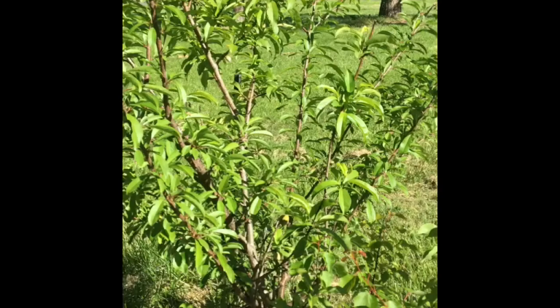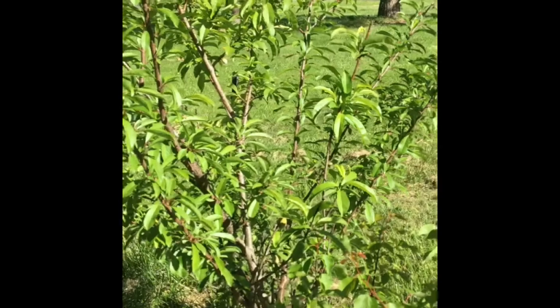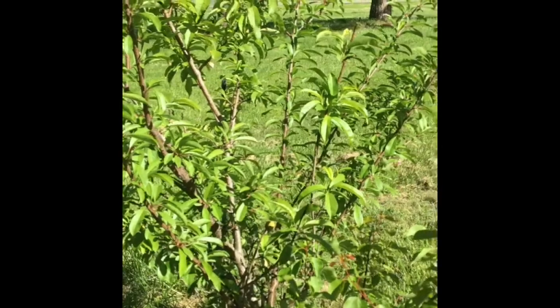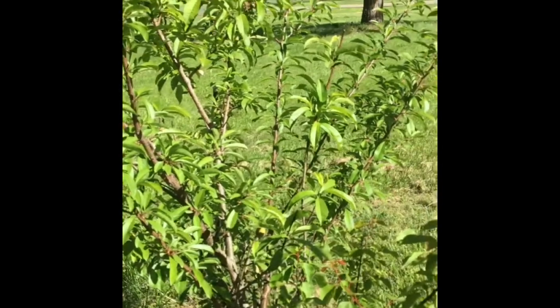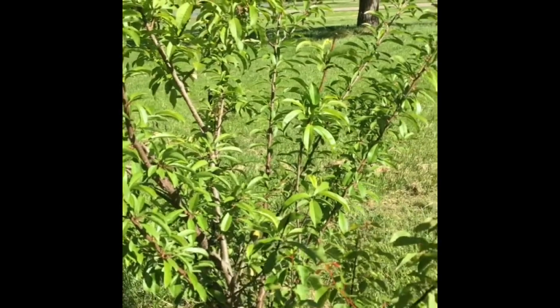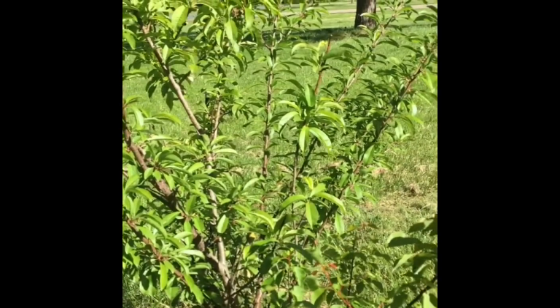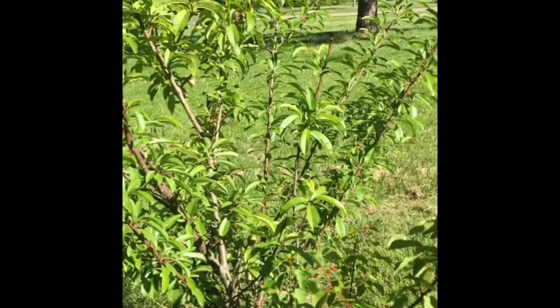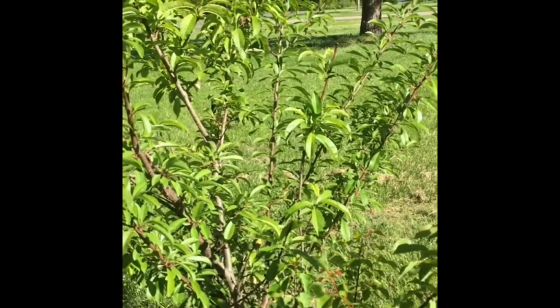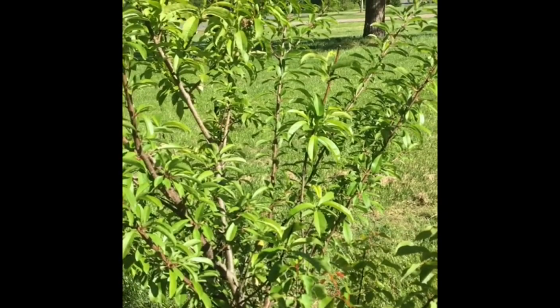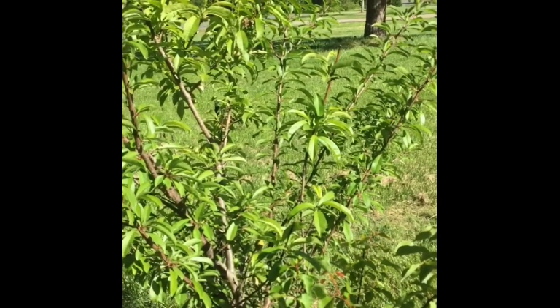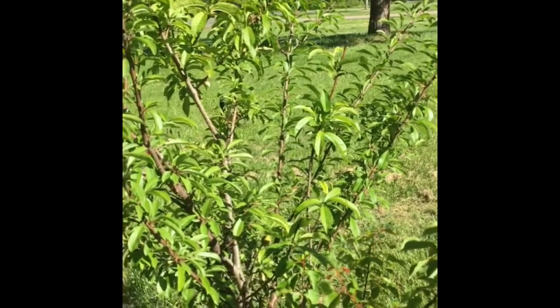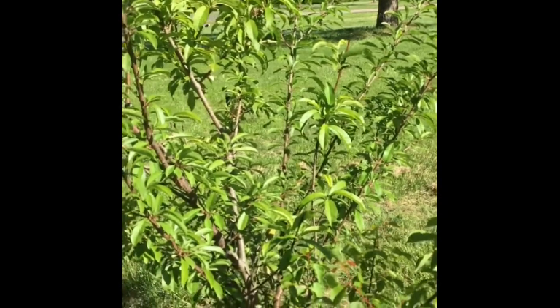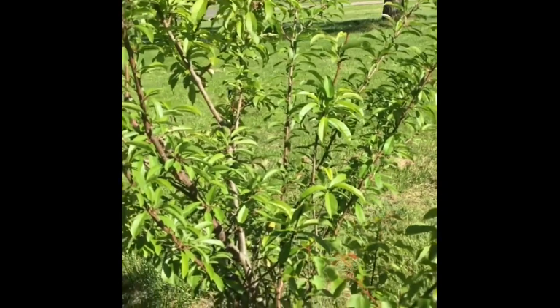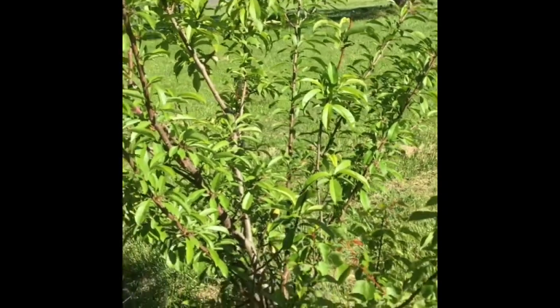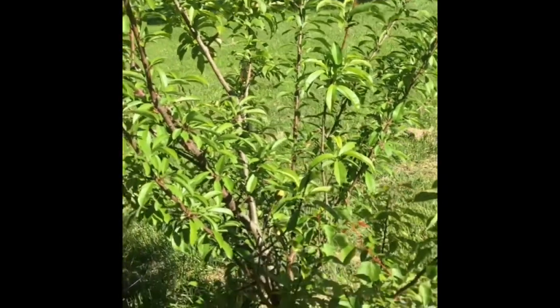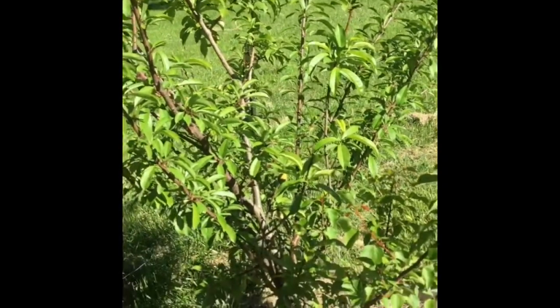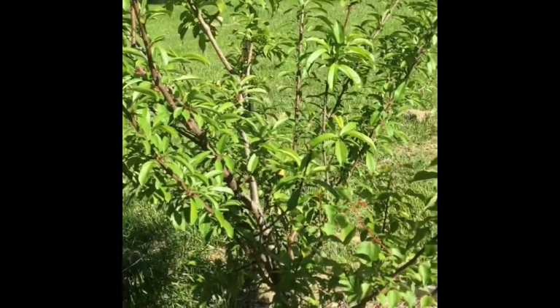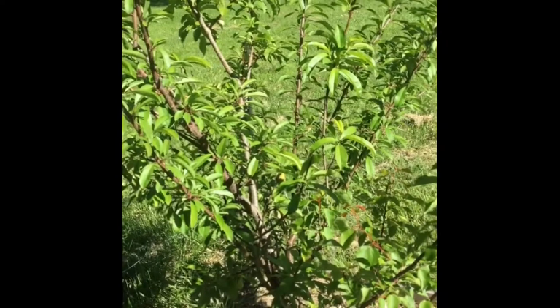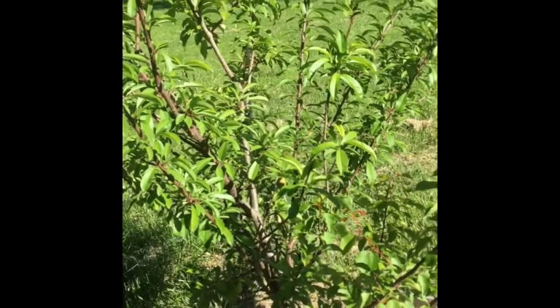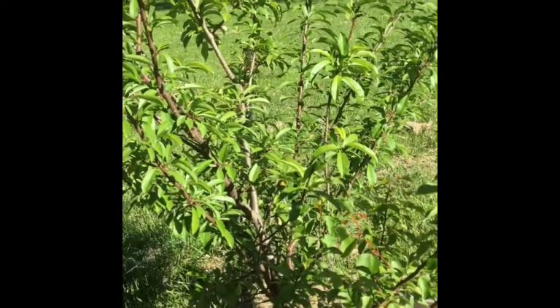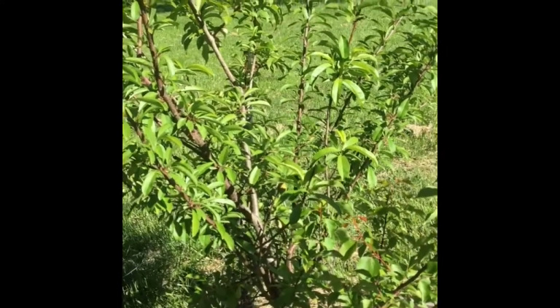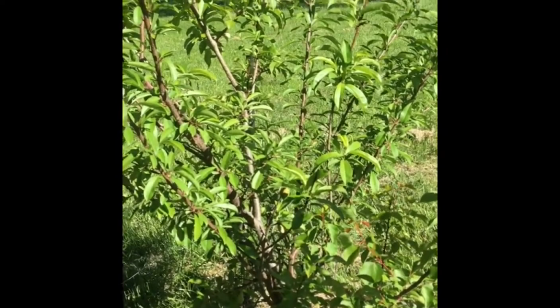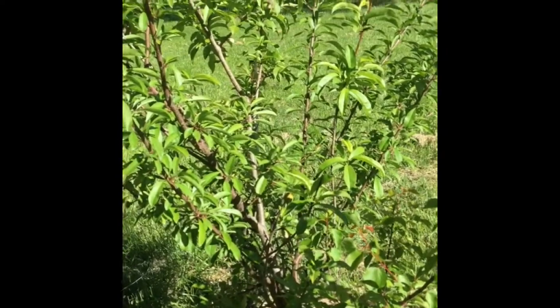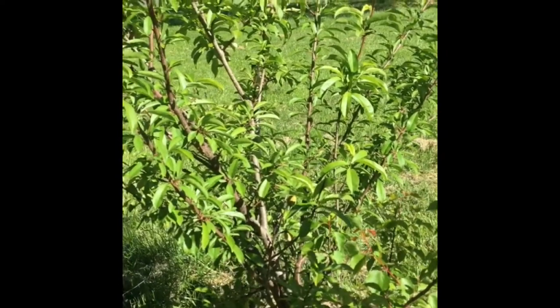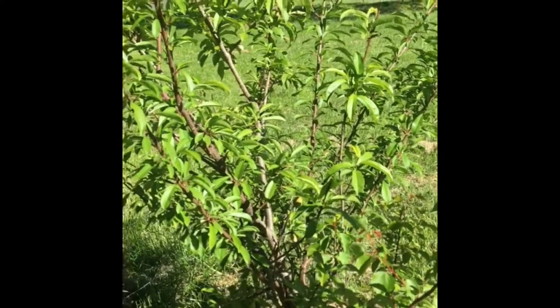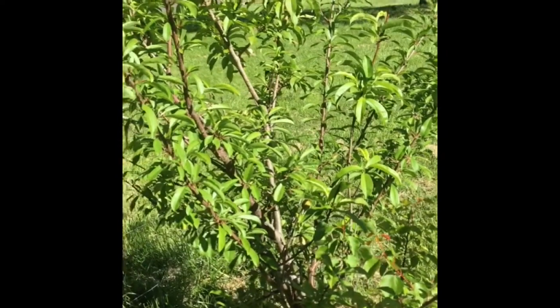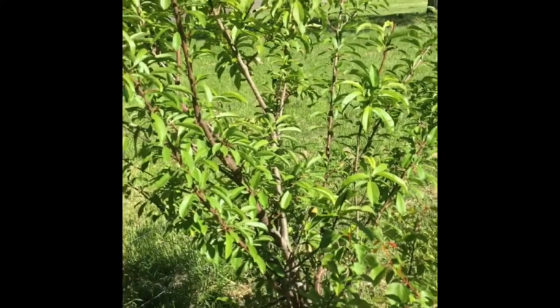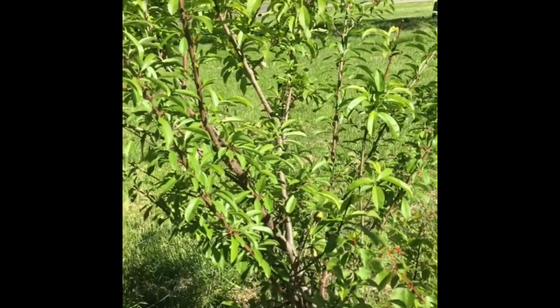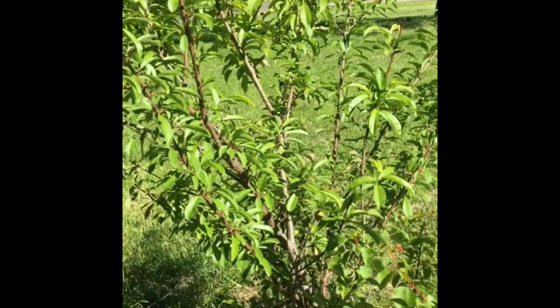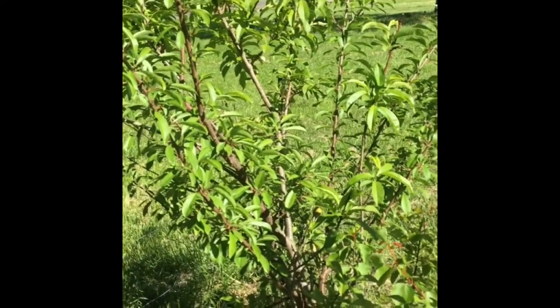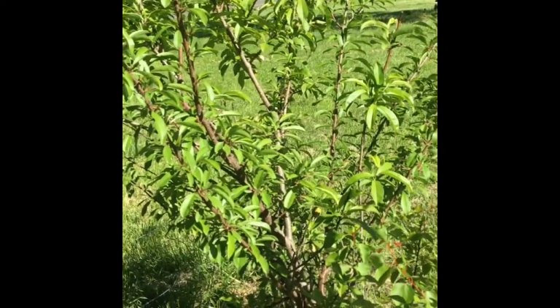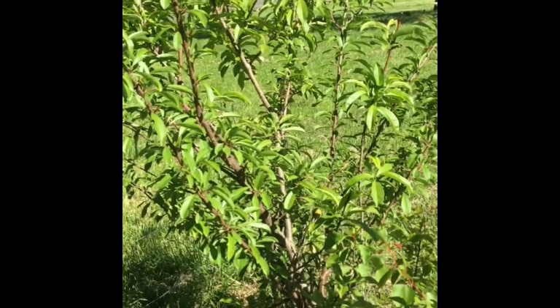I have to really just show you this. This is the coolest tree ever. This is called a fruit salad tree. There are four different types of fruits grafted onto this tree: plums,